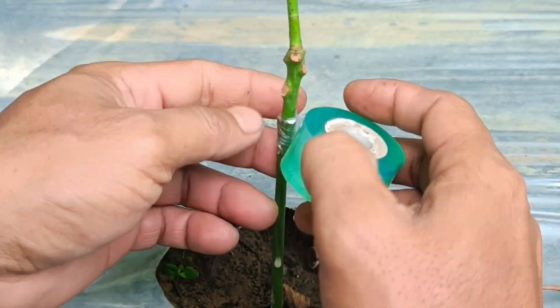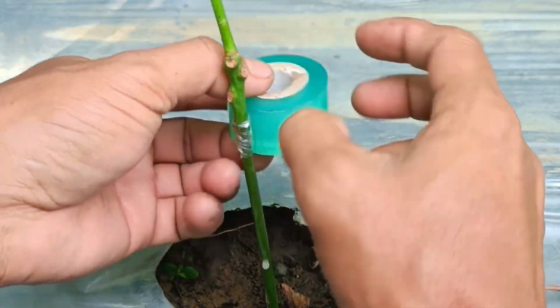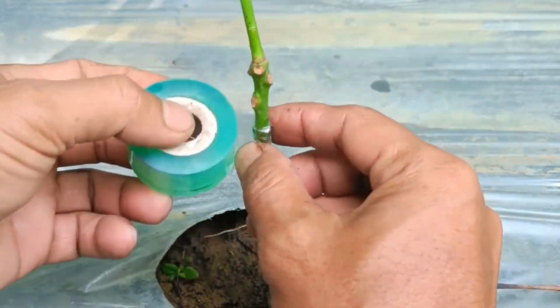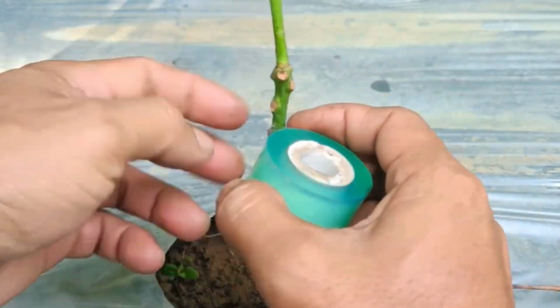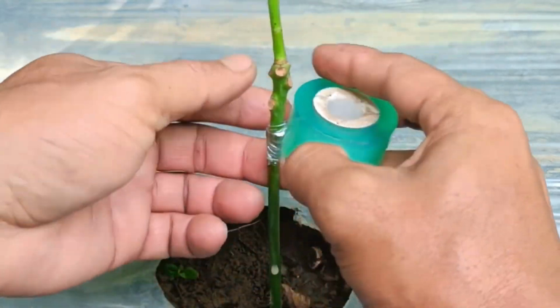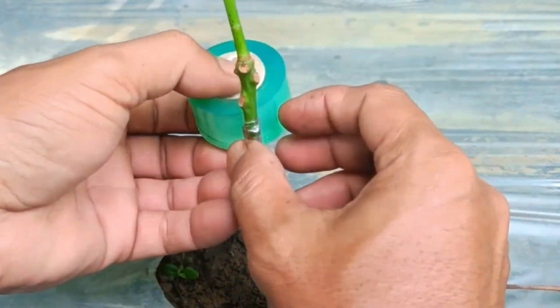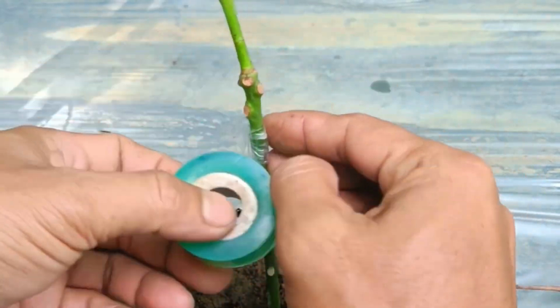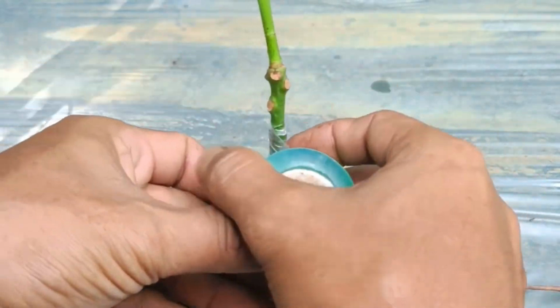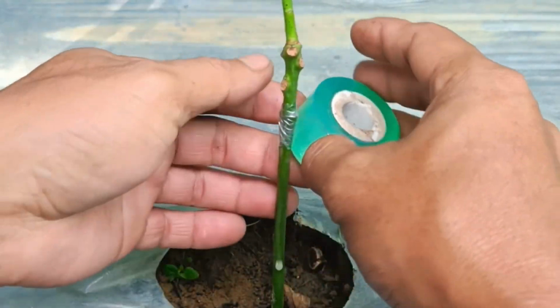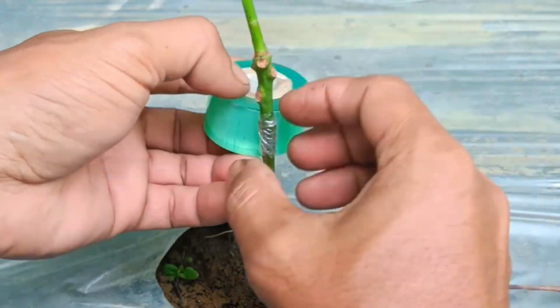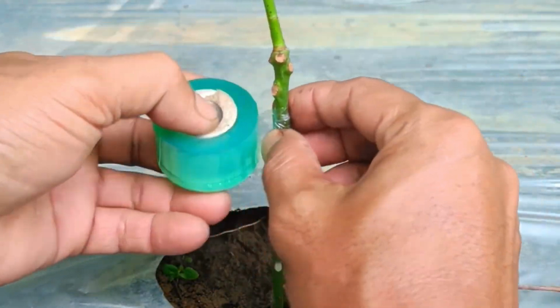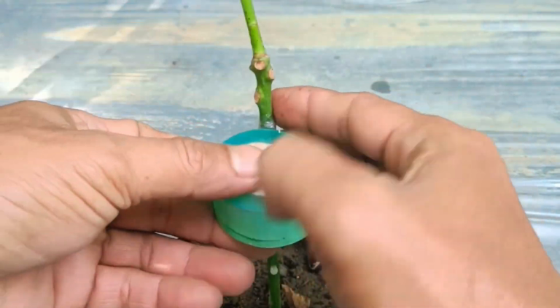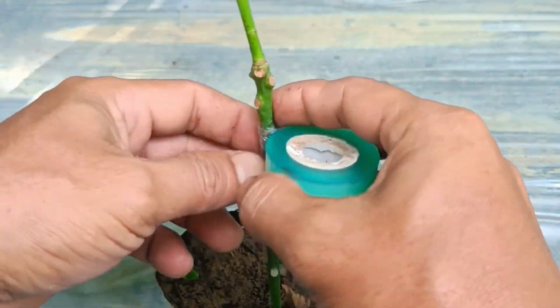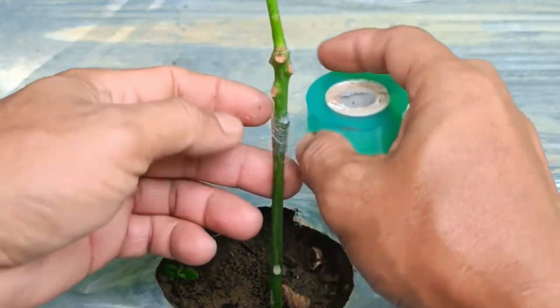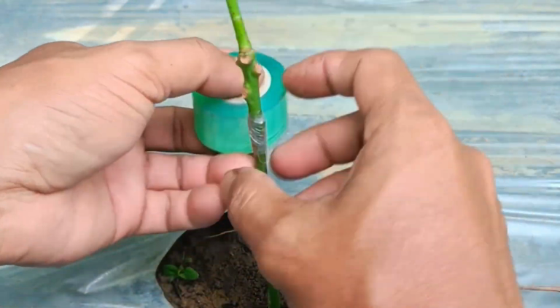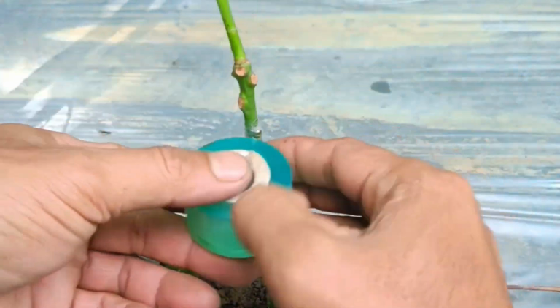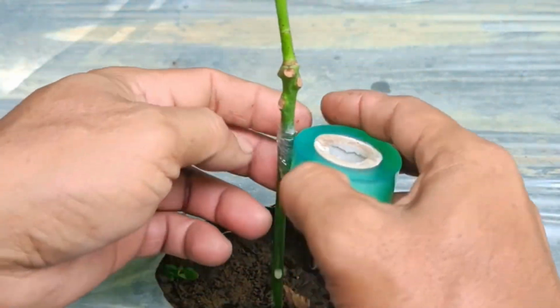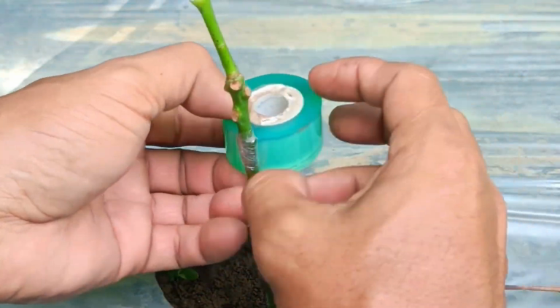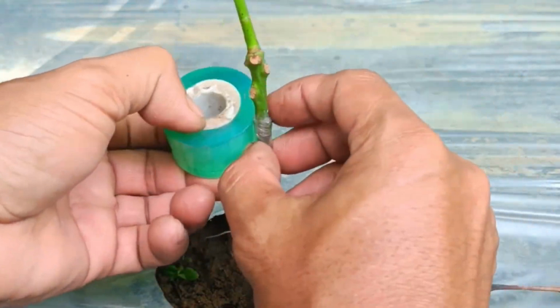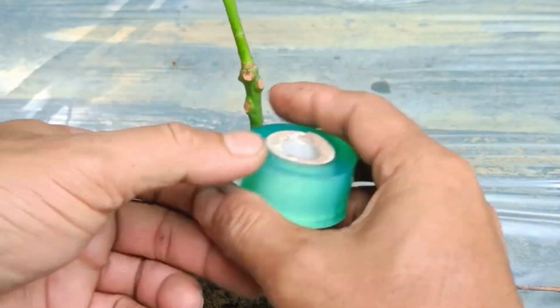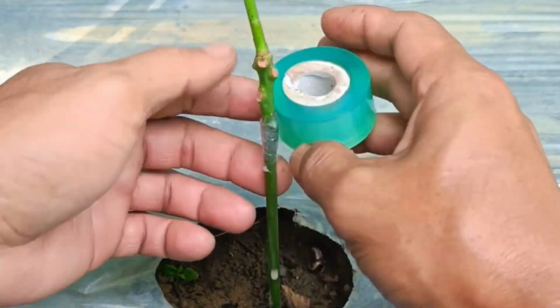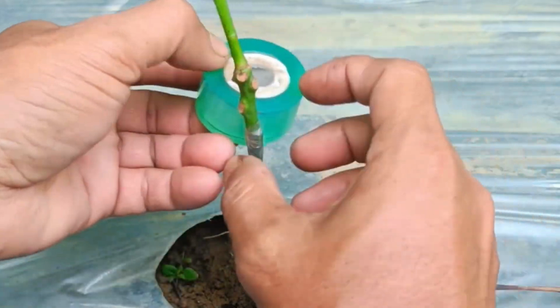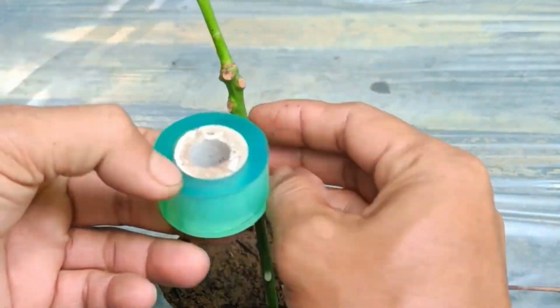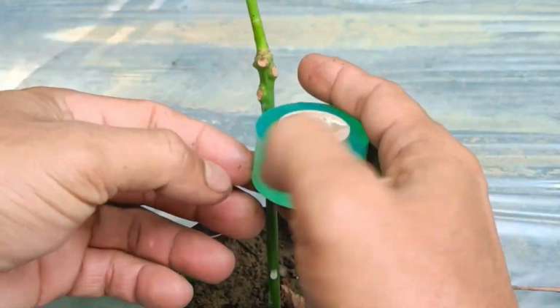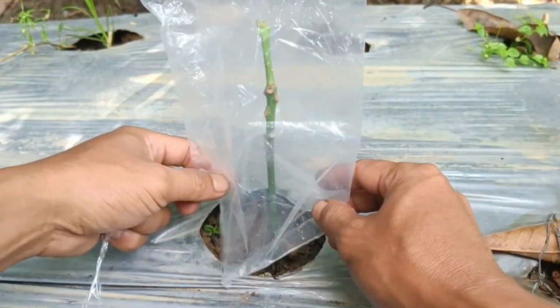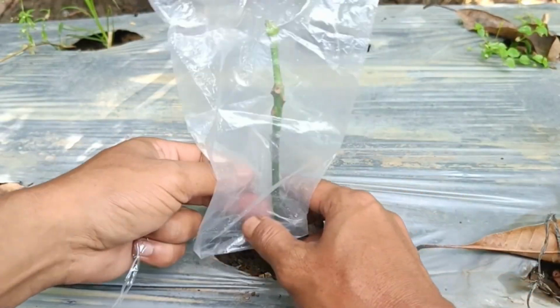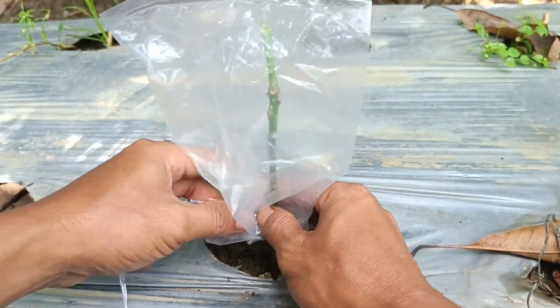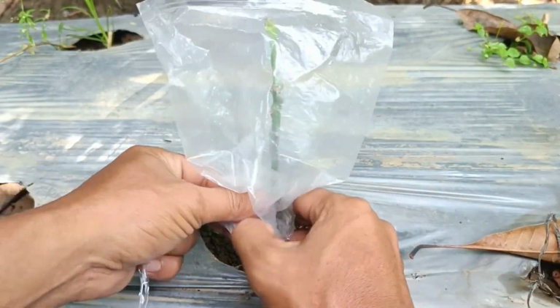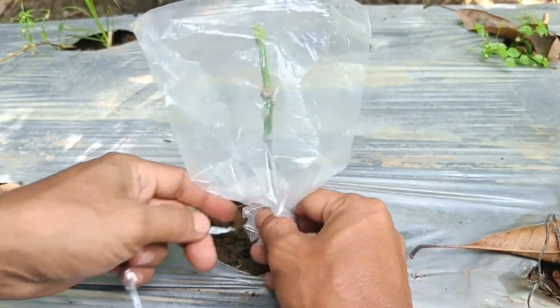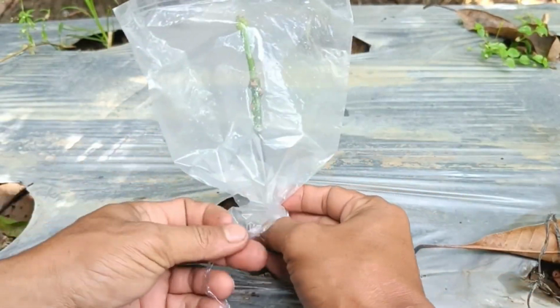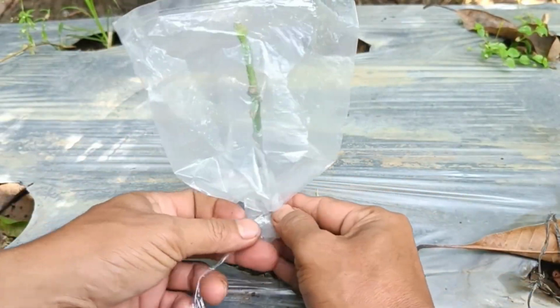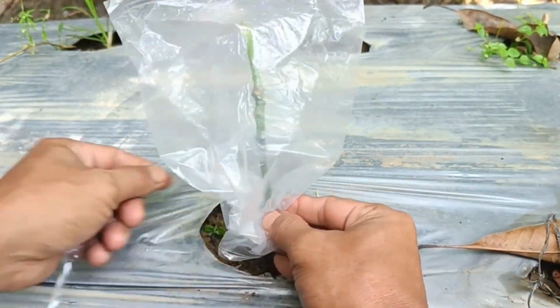Step 4: Care. Place the graft in a shady area and monitor its development. If new shoots appear, the graft is successful.